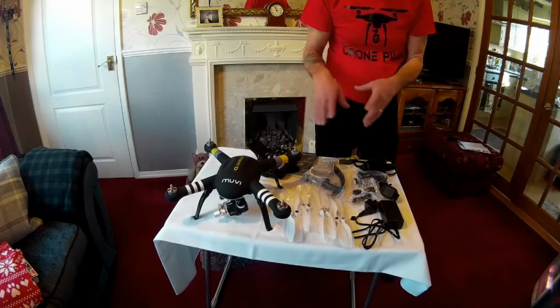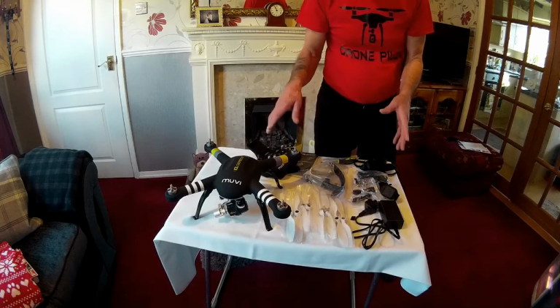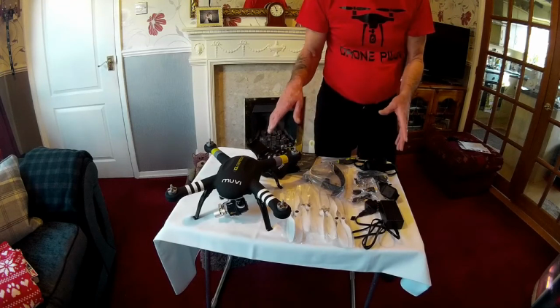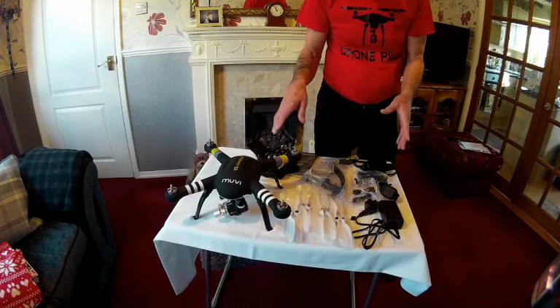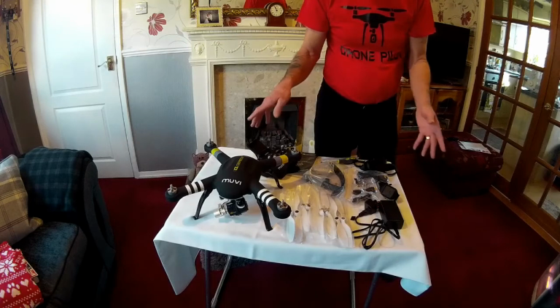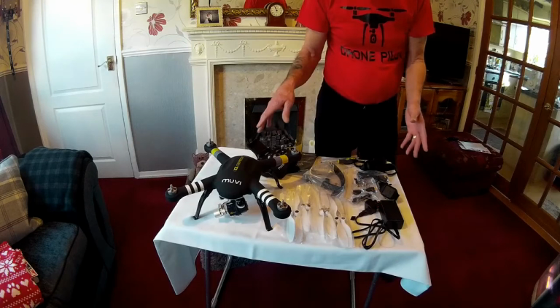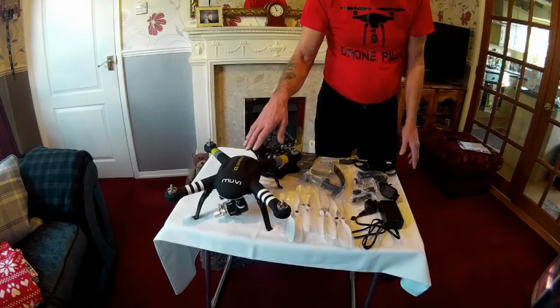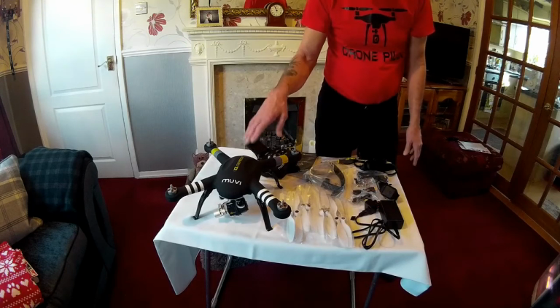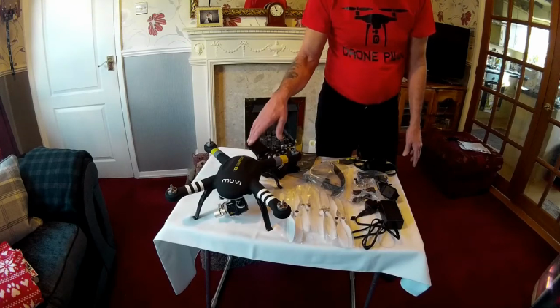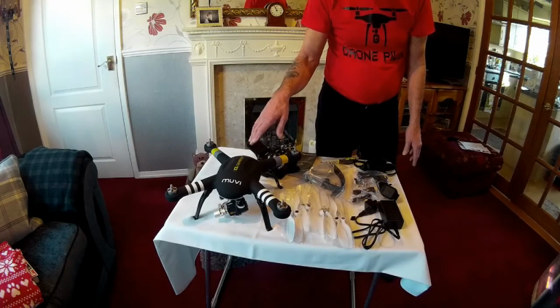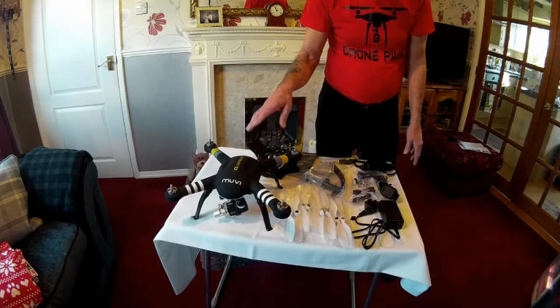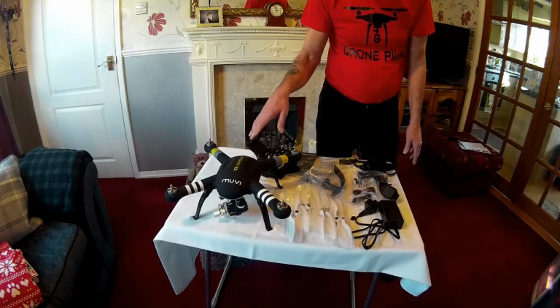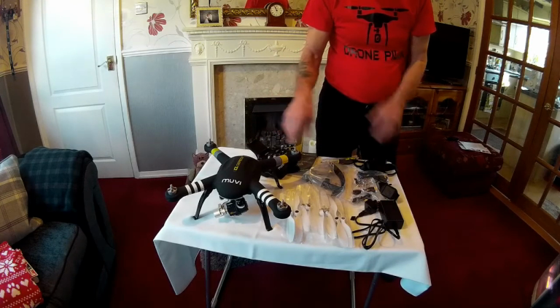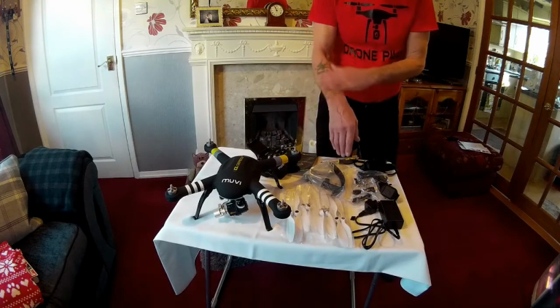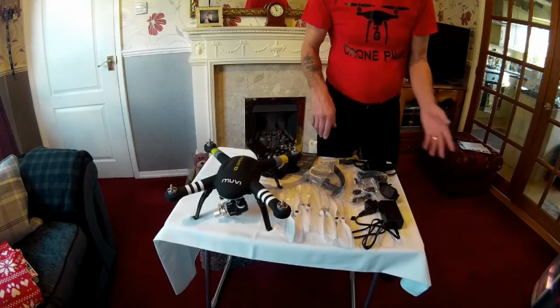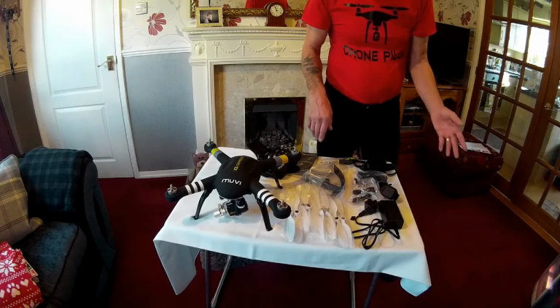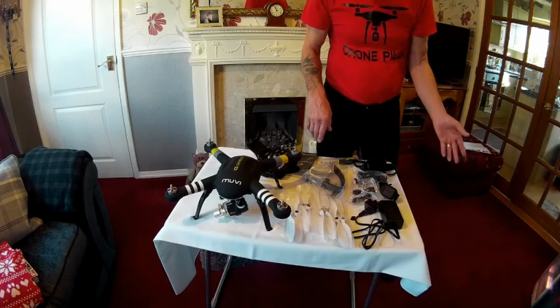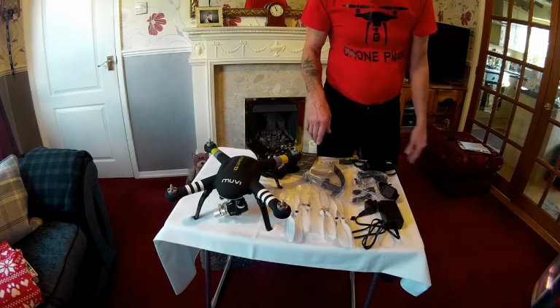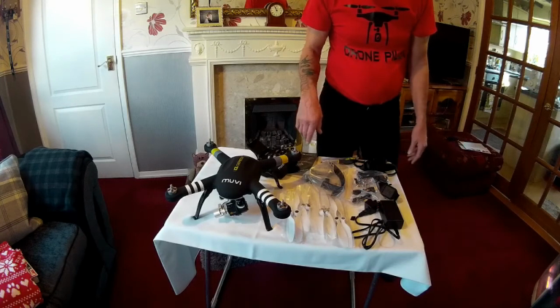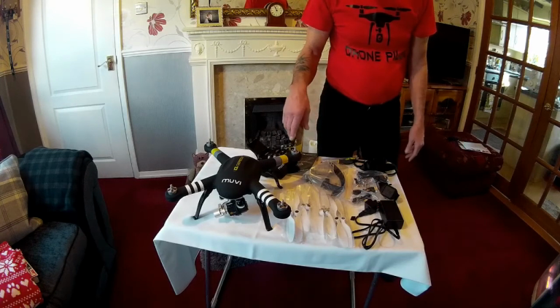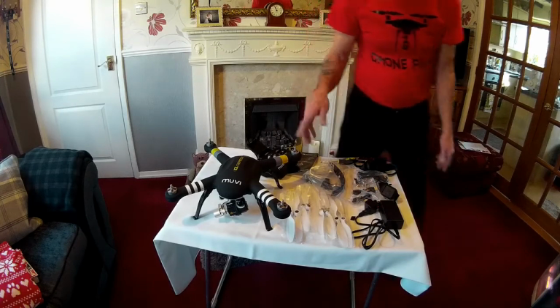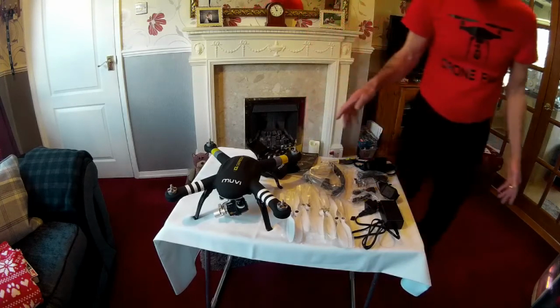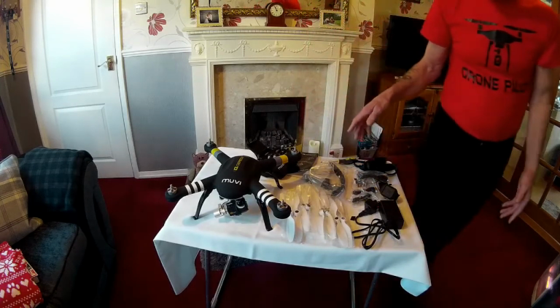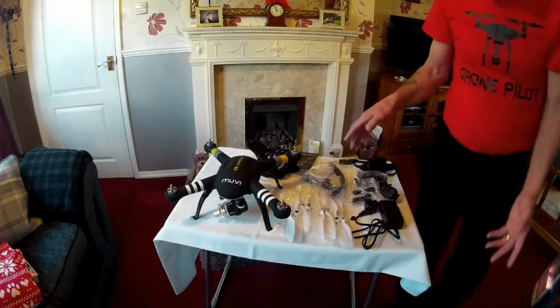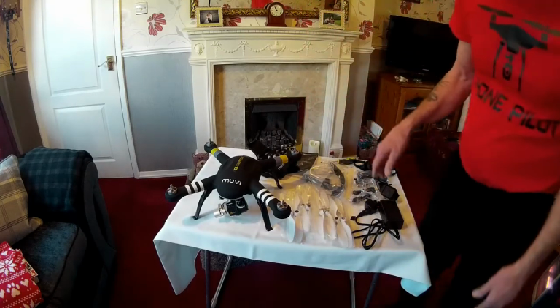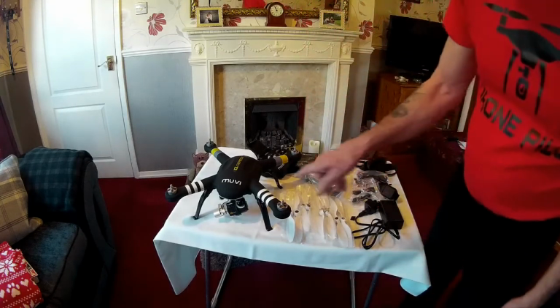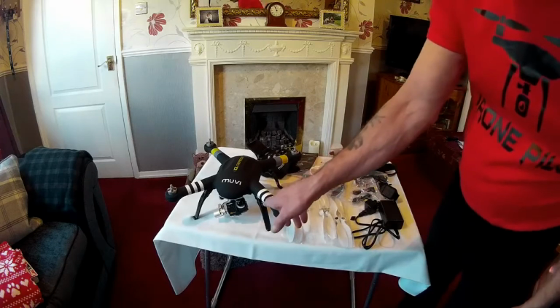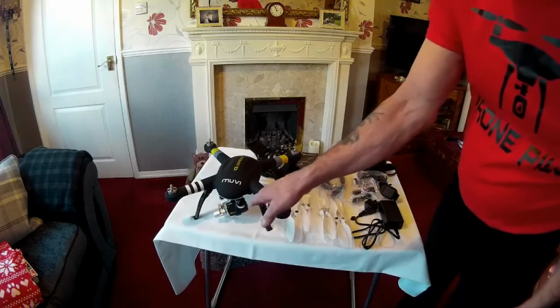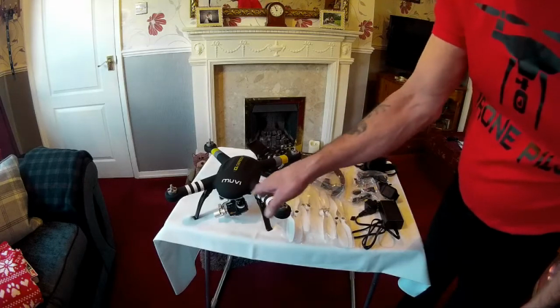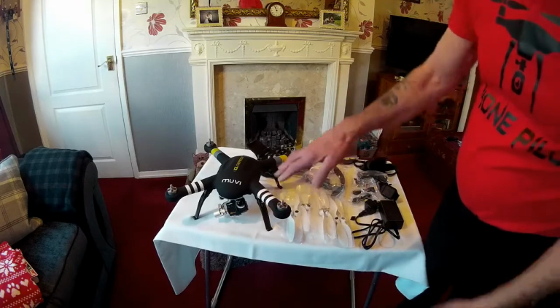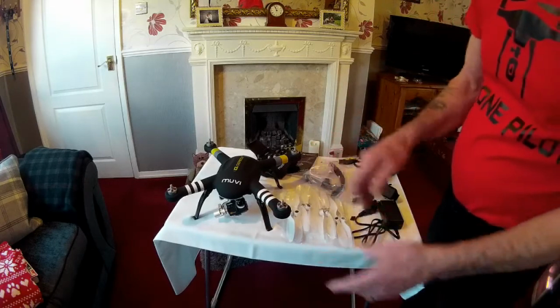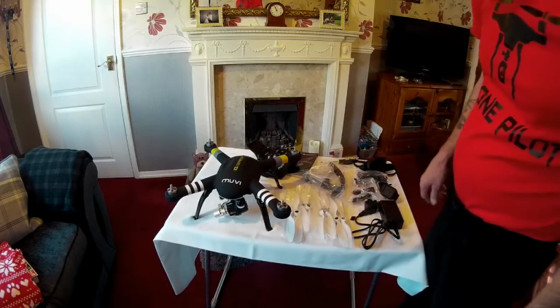There's nothing on YouTube to help you out with this one. This is the Q series — the new Q series is not like the old one. The old one I've got has a fixed camera, which is pretty rubbish. I've had to put my UPSON camera on just to balance the gimbal out.